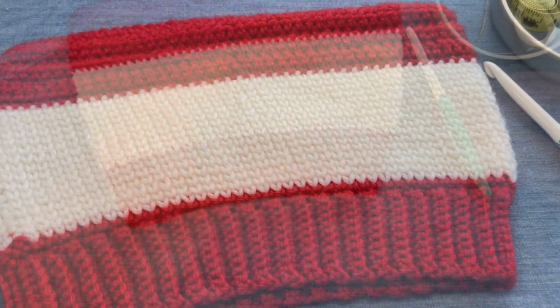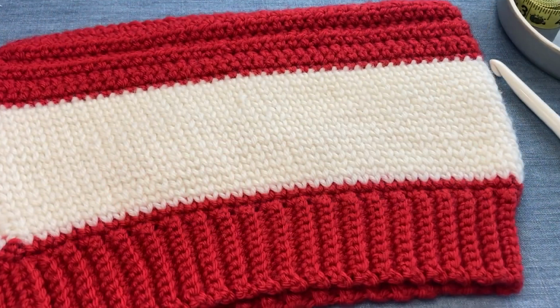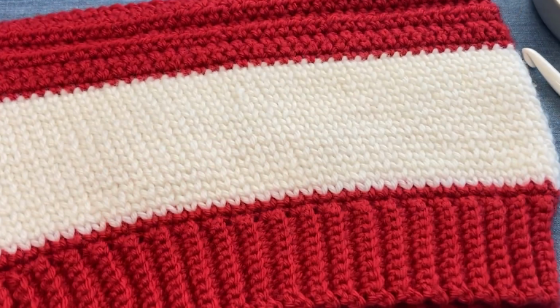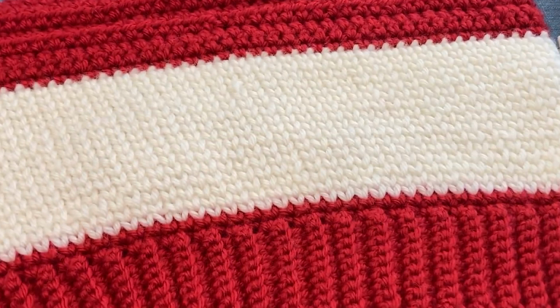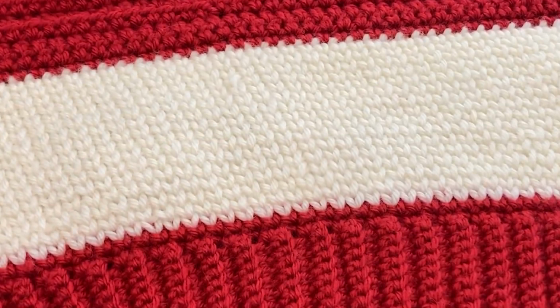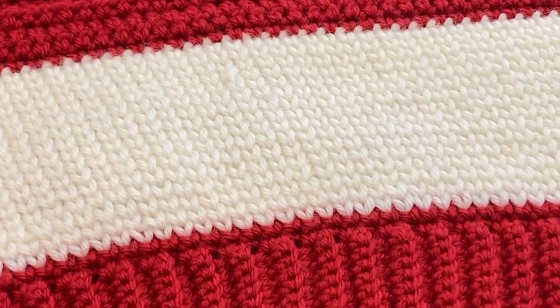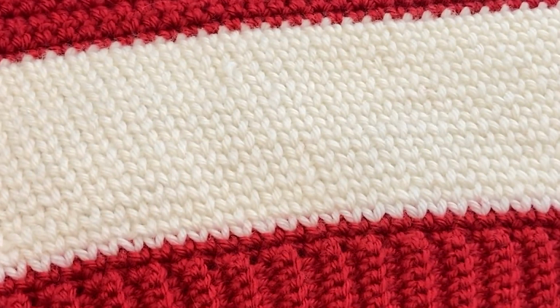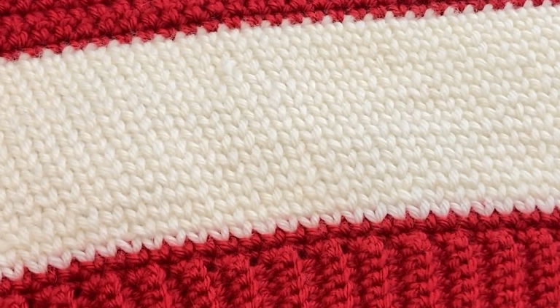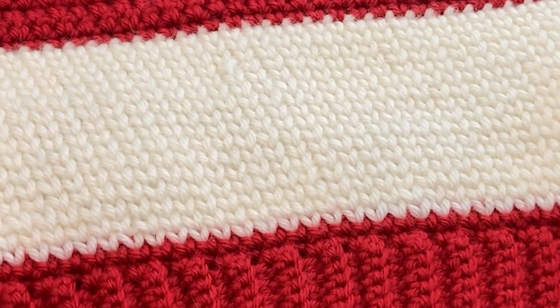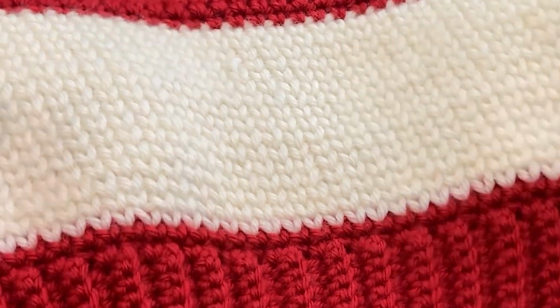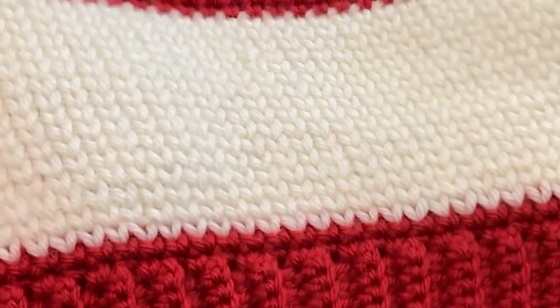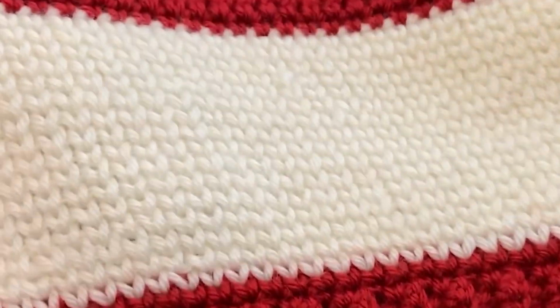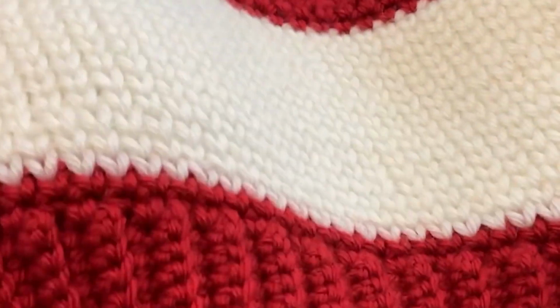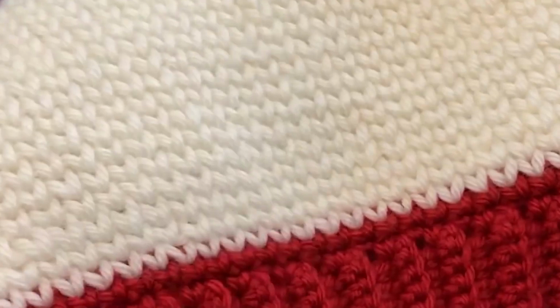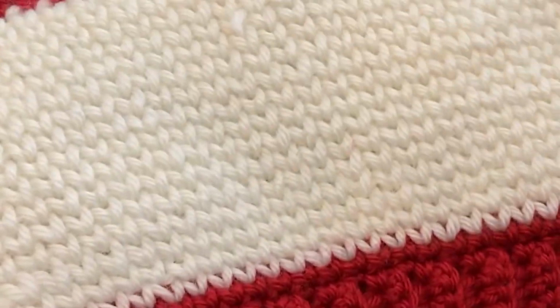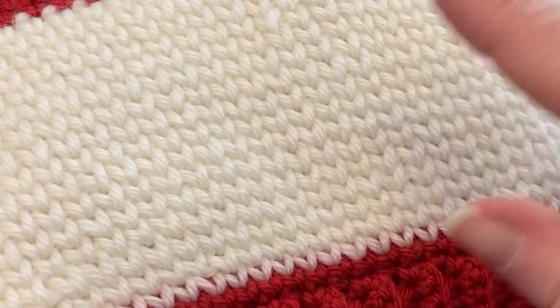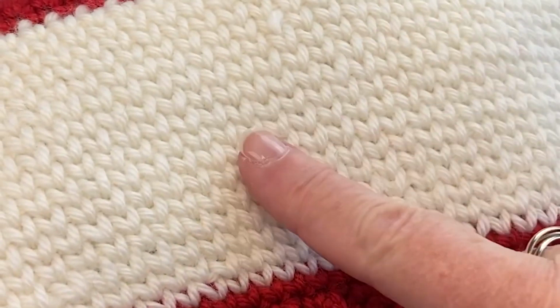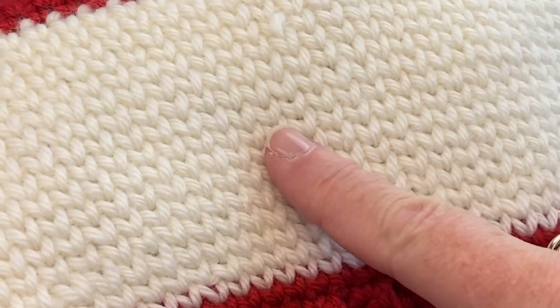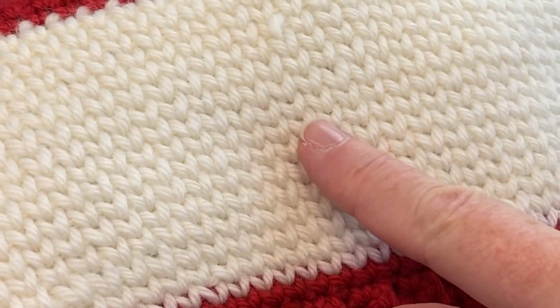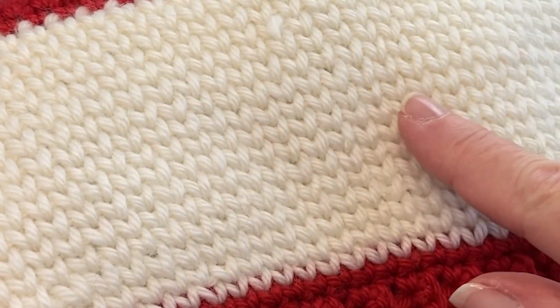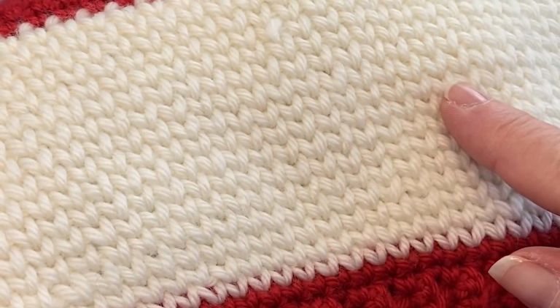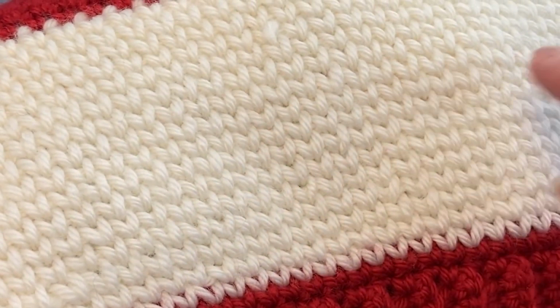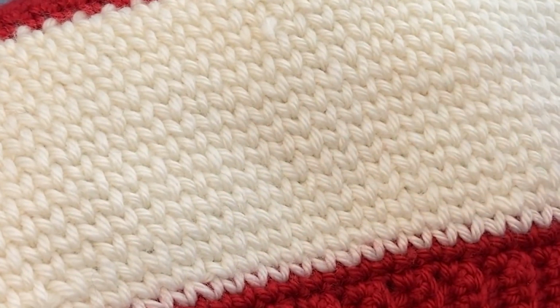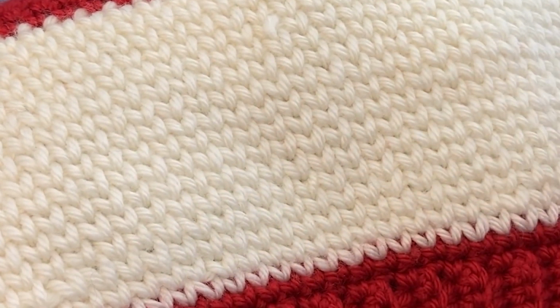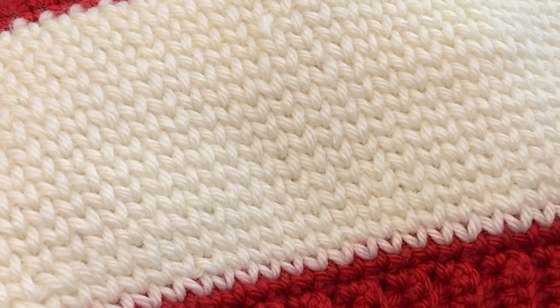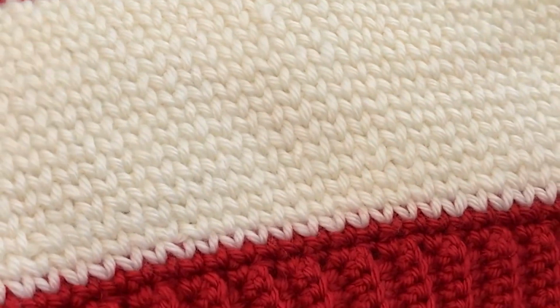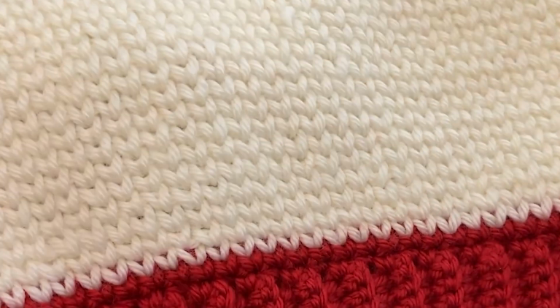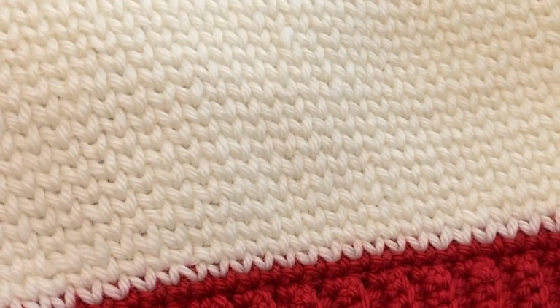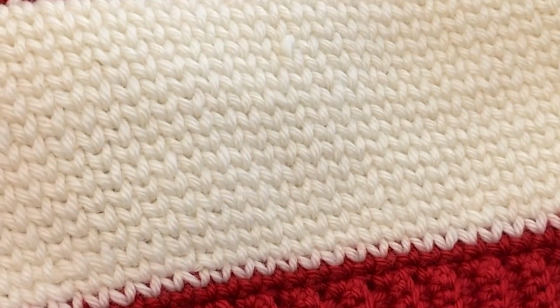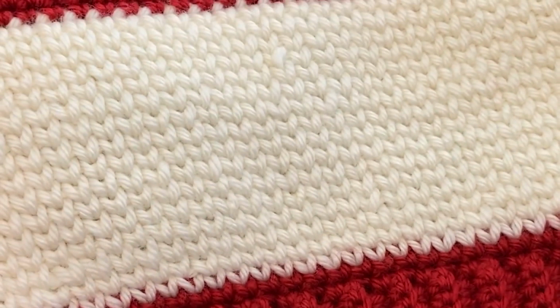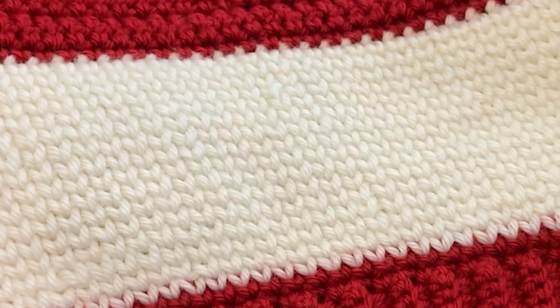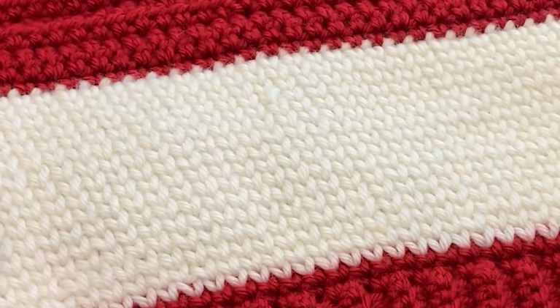Hi everyone! This is a tutorial on how to crochet the waistcoat stitch. This stitch is not only visually striking but also adds a lovely texture to your projects.